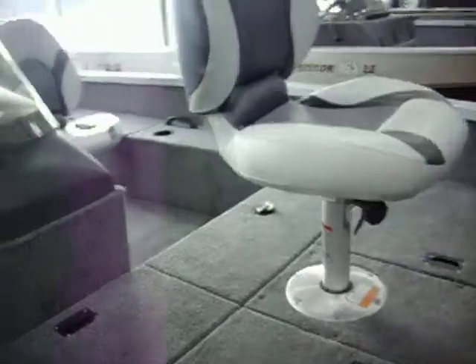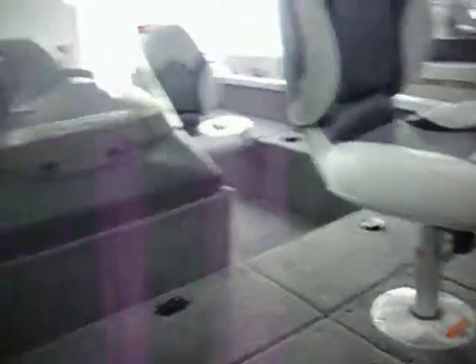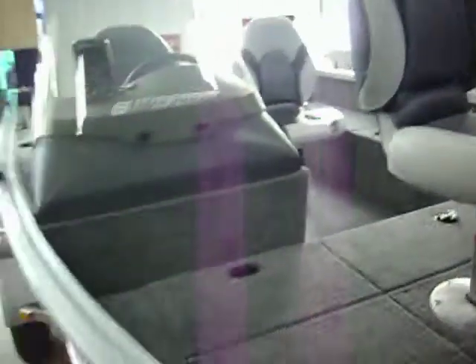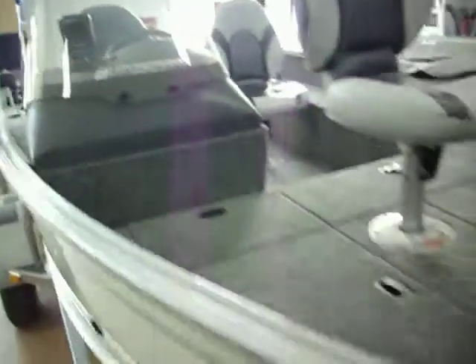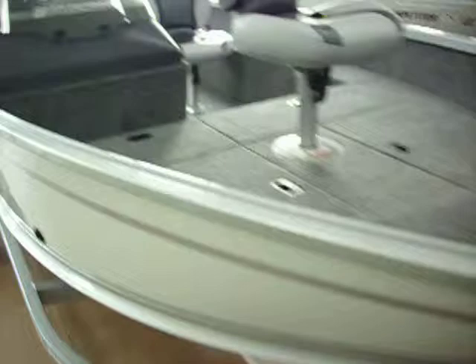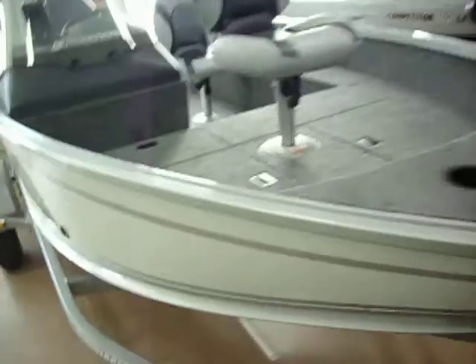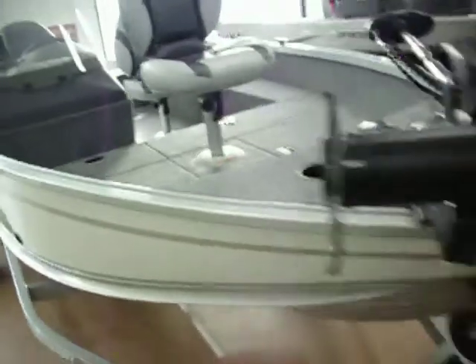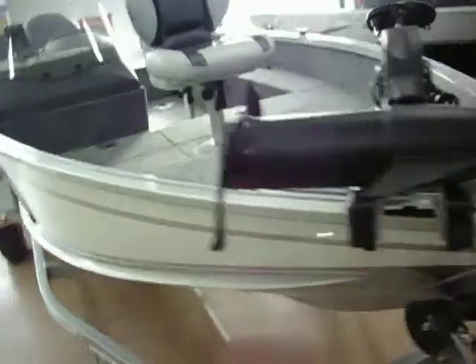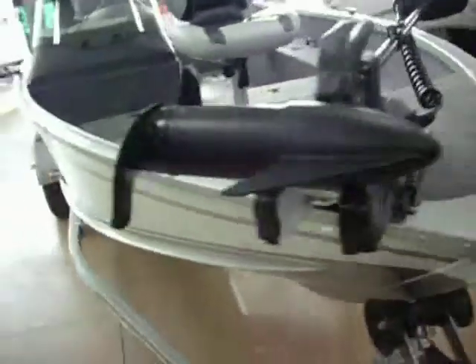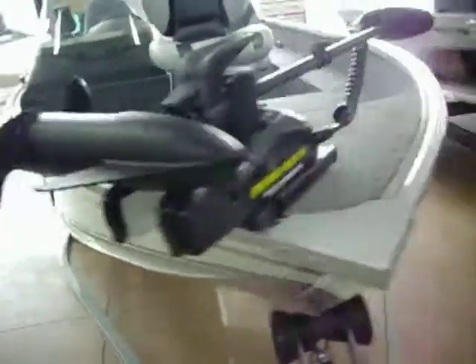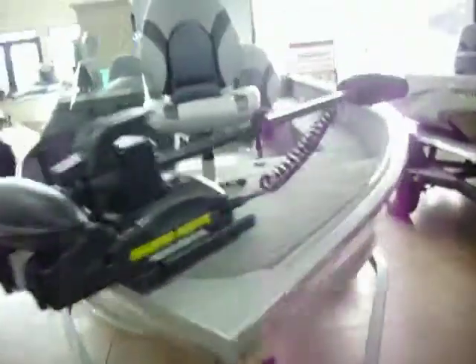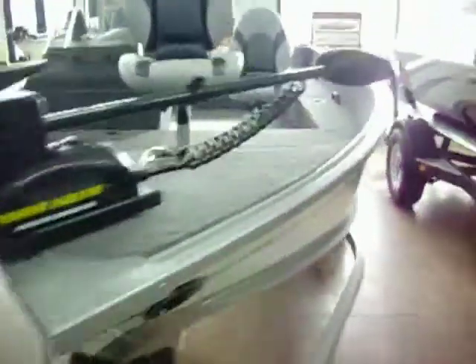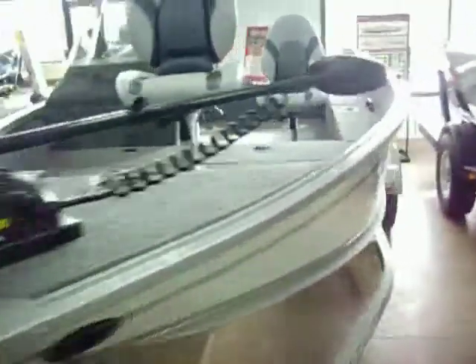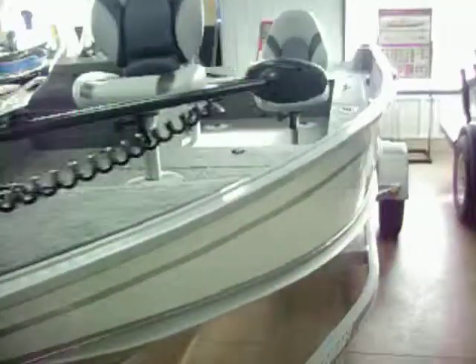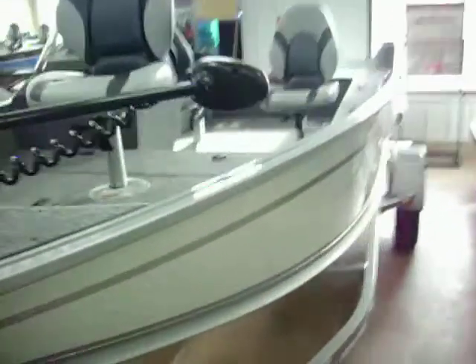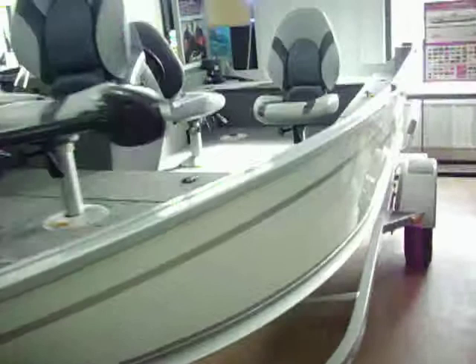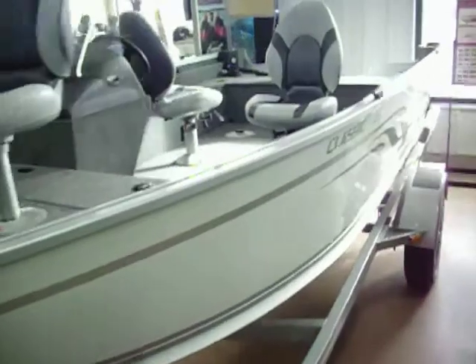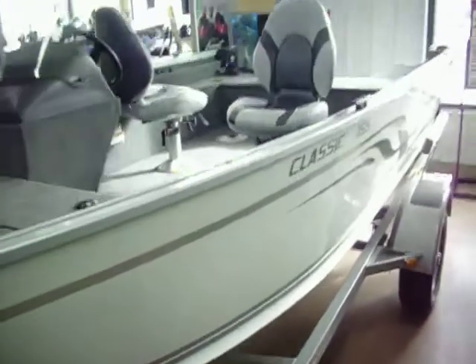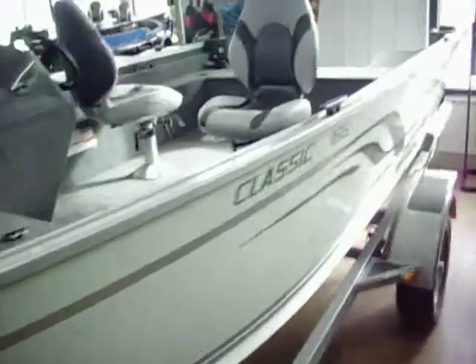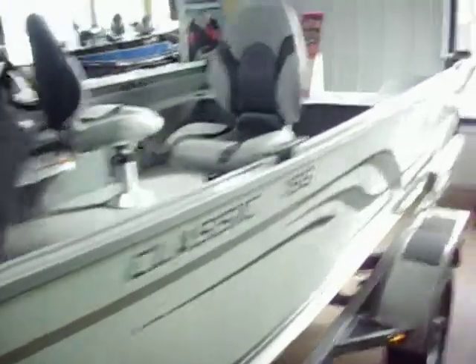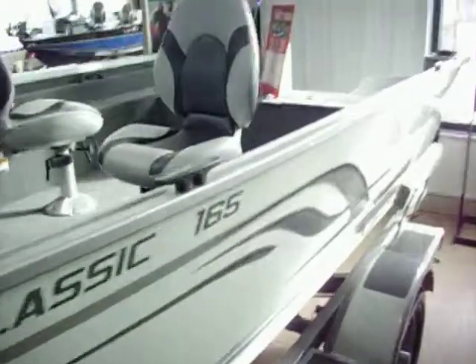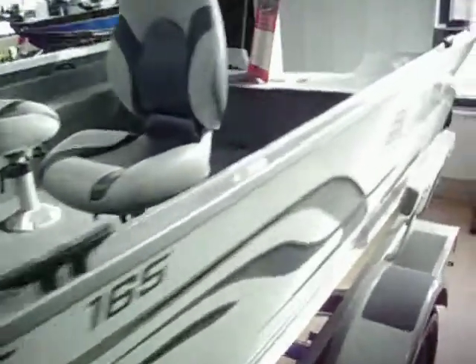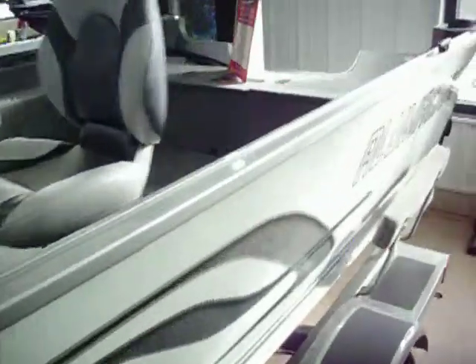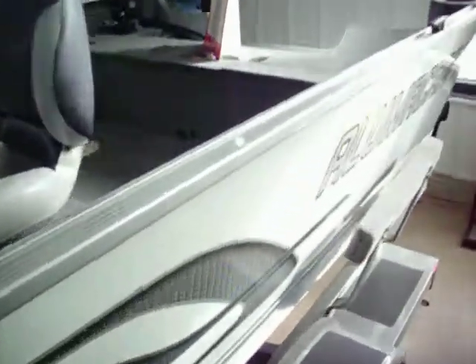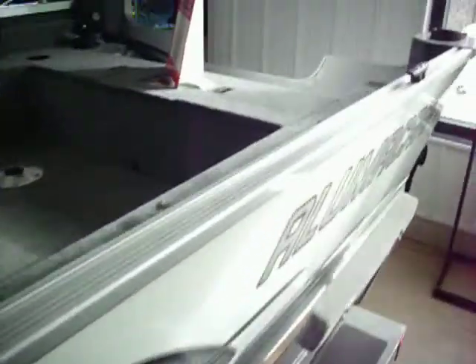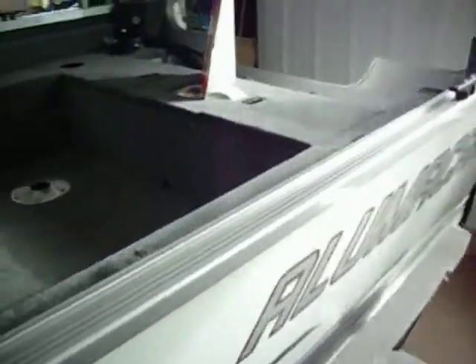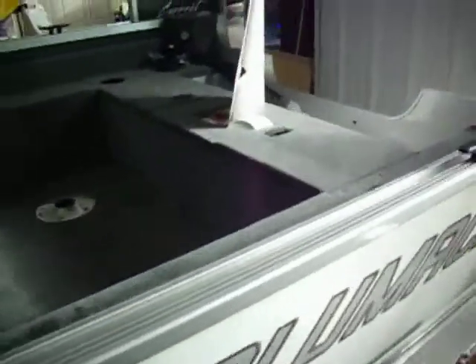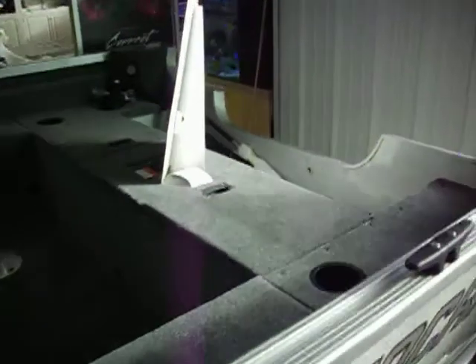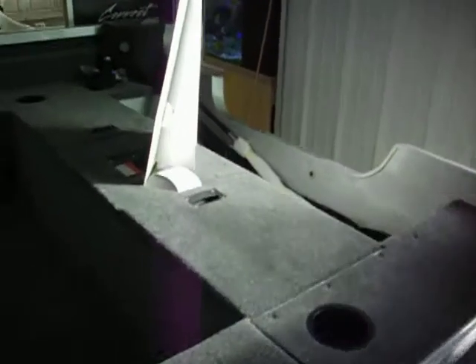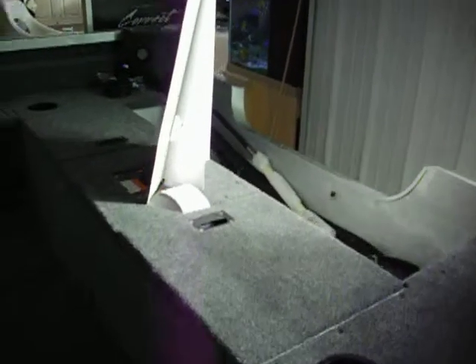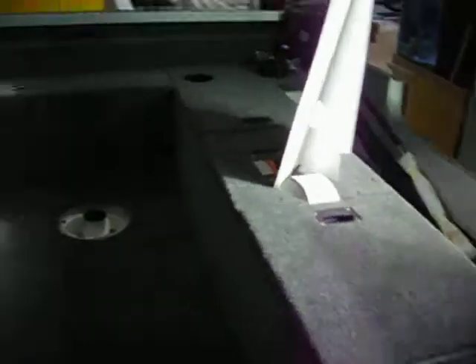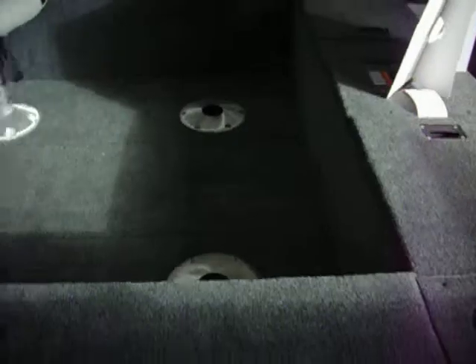This is a package boat from Alumacraft. We'll put a 50, 60, or 70 horse four stroke Yamaha on there for you. Get you a good deal on this boat.